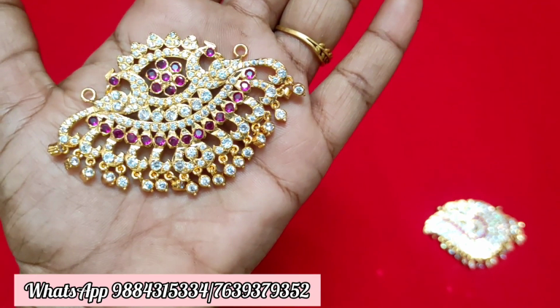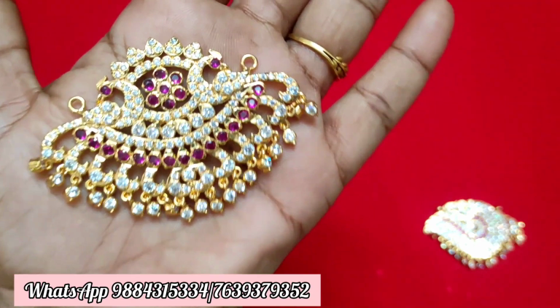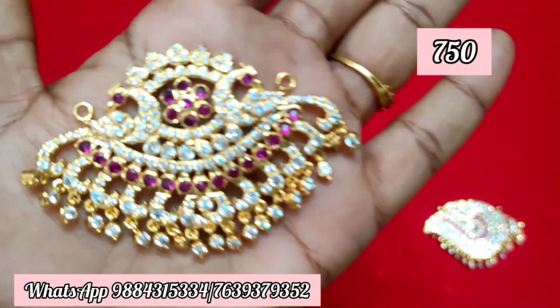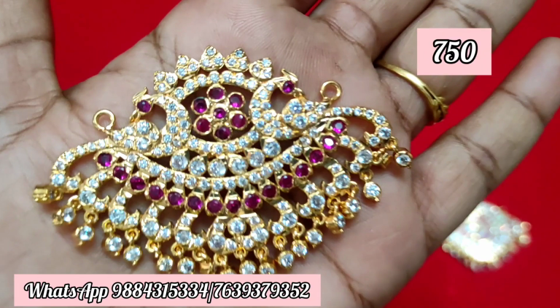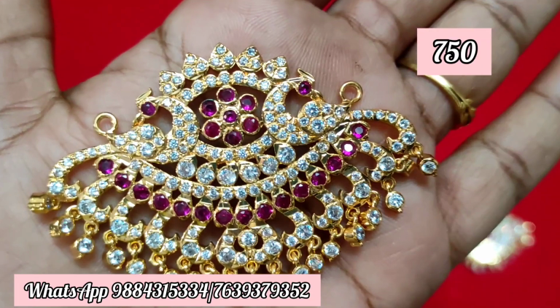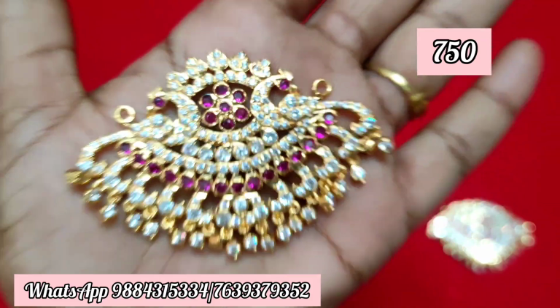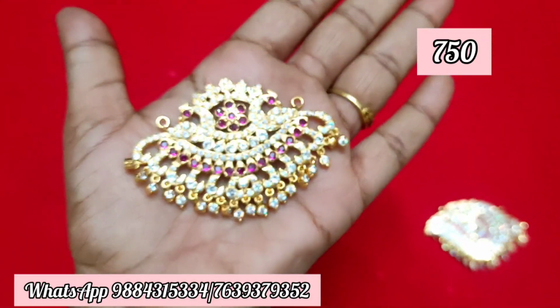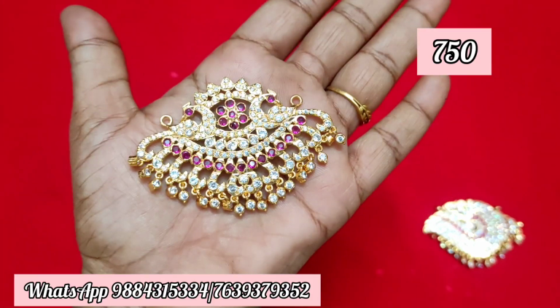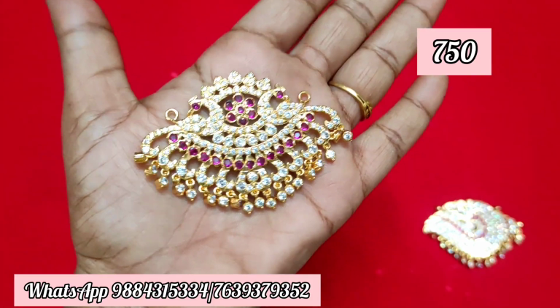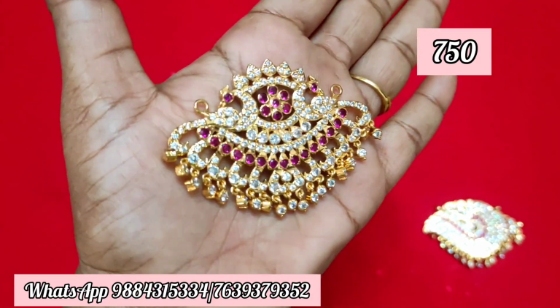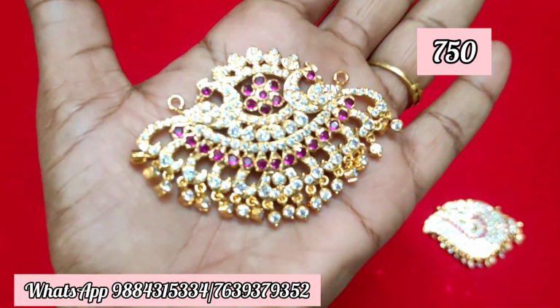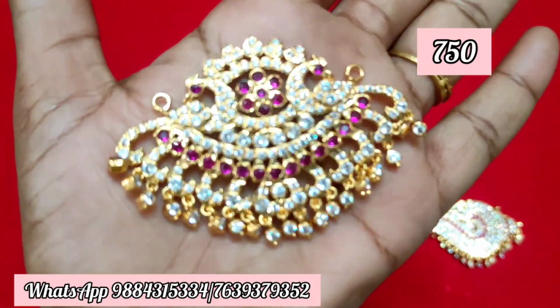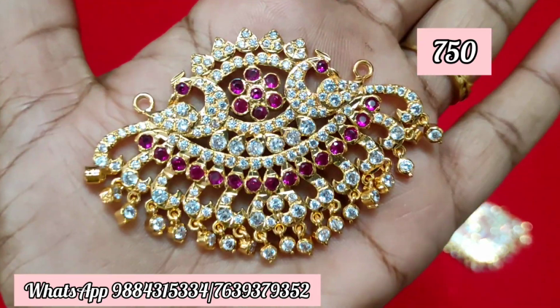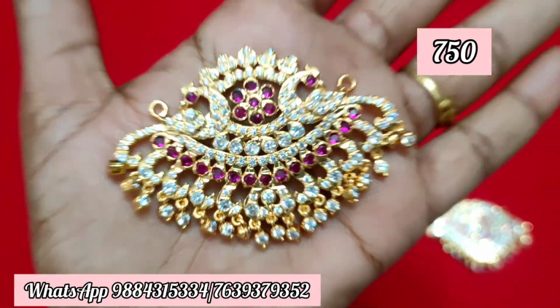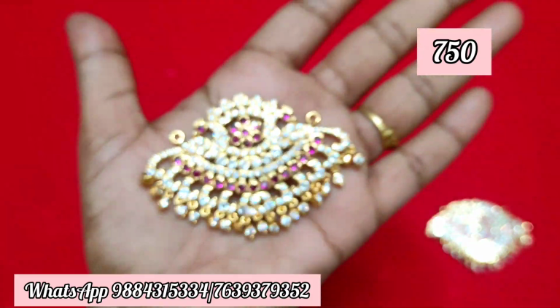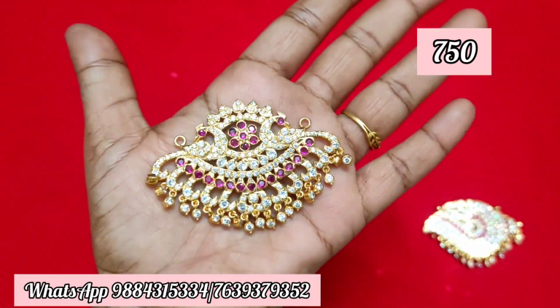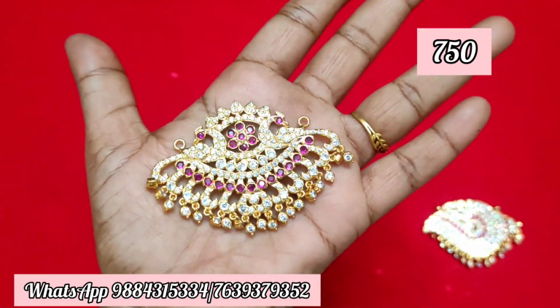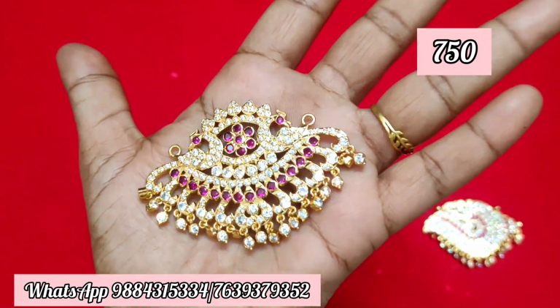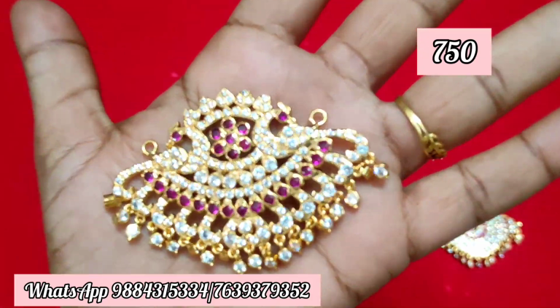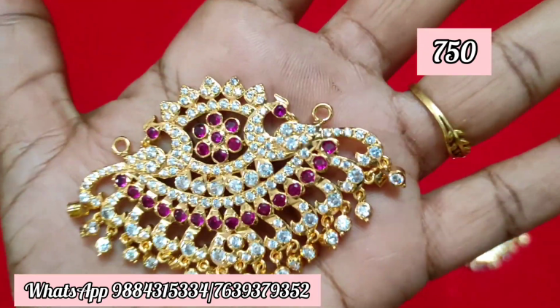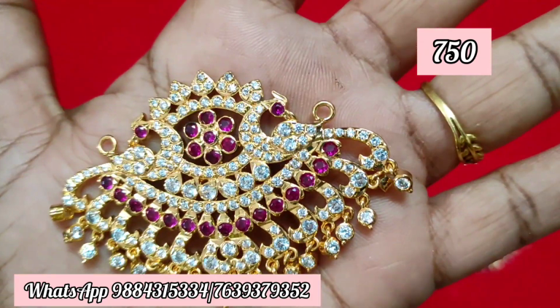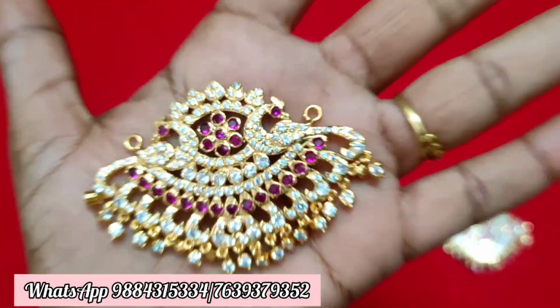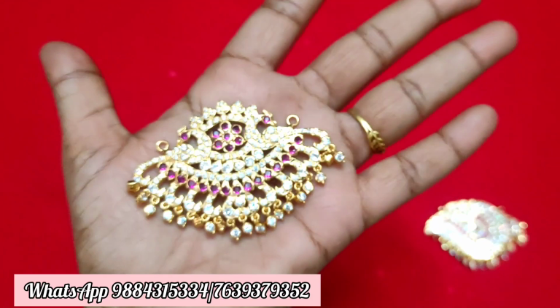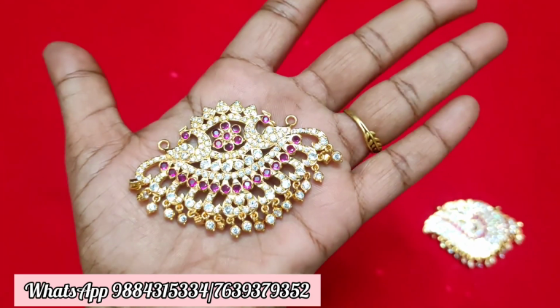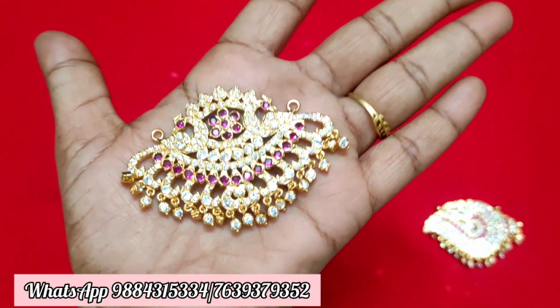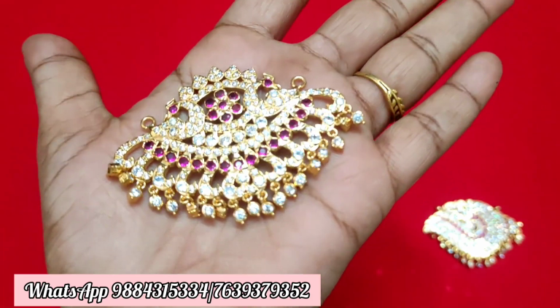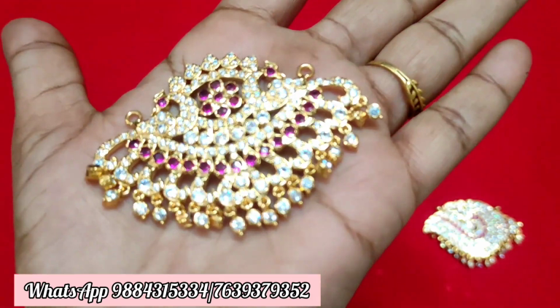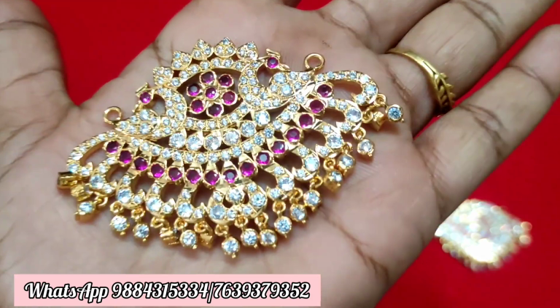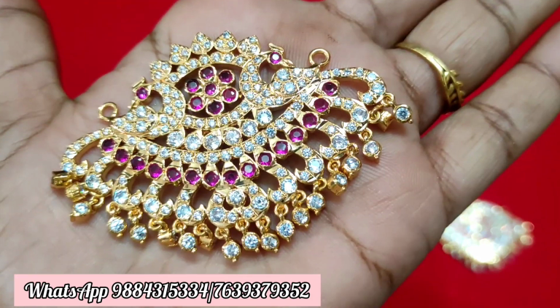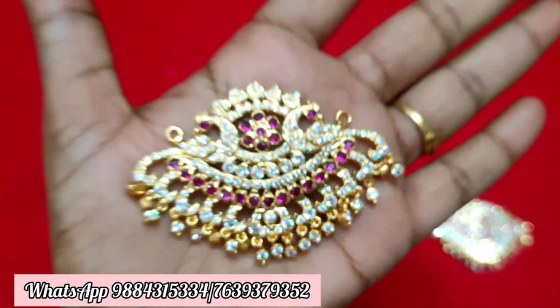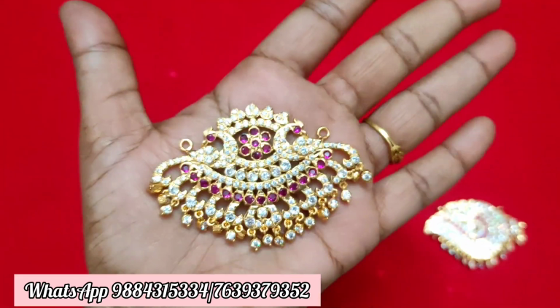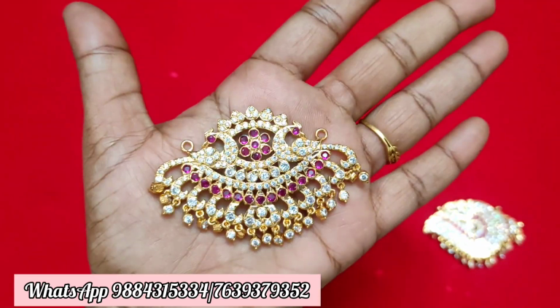Next, it is a pick-up pattern dollar. It is ₹750 plus shipping. If you have a screenshot, you can send it to WhatsApp. It is available. There are very limited pieces.